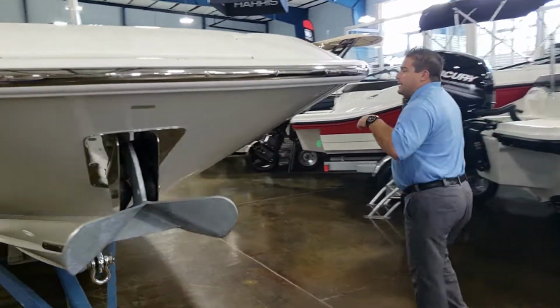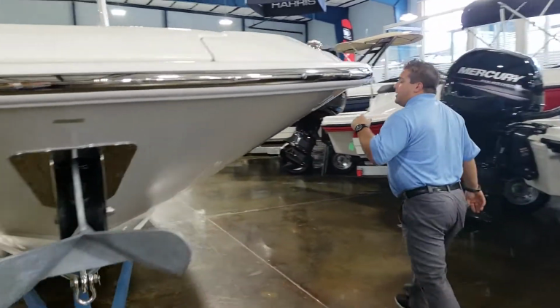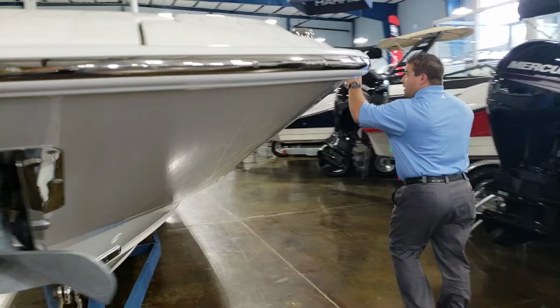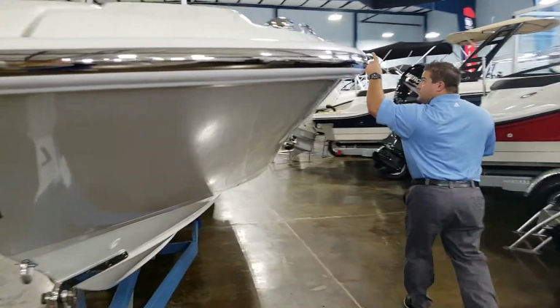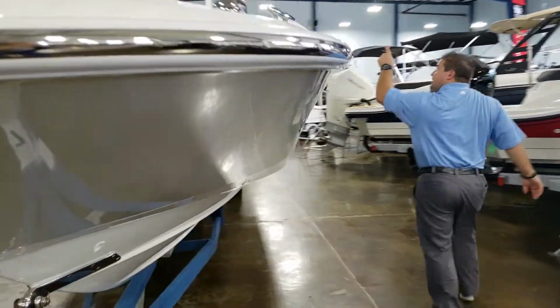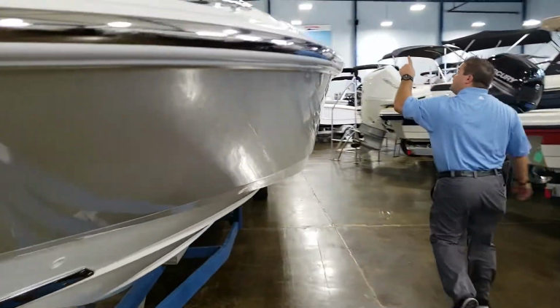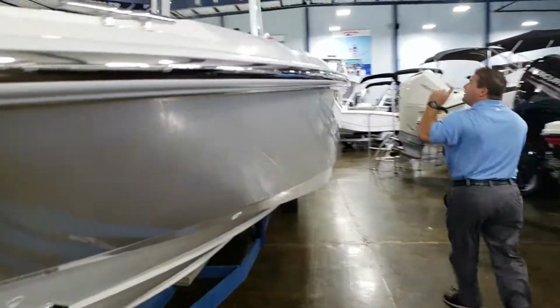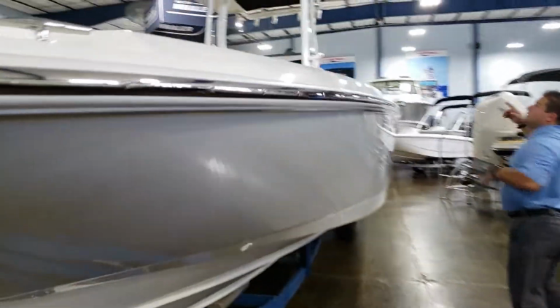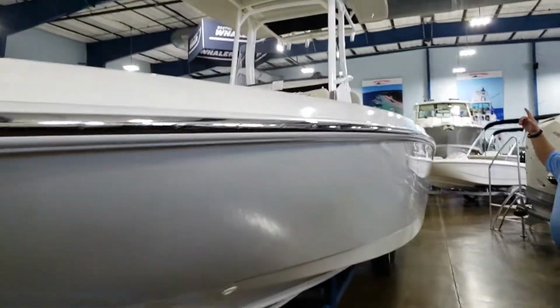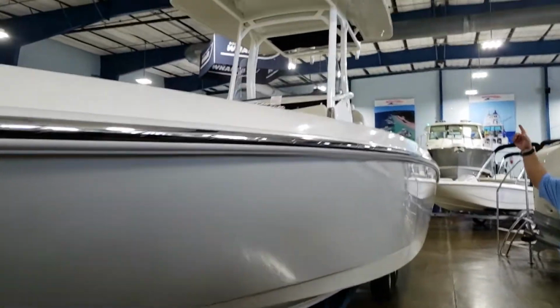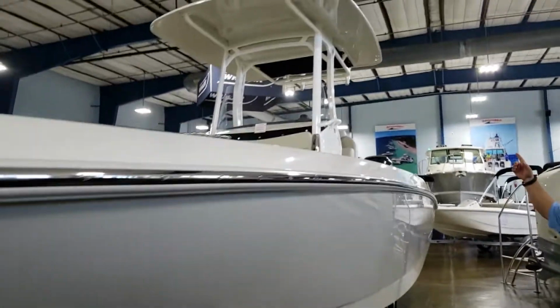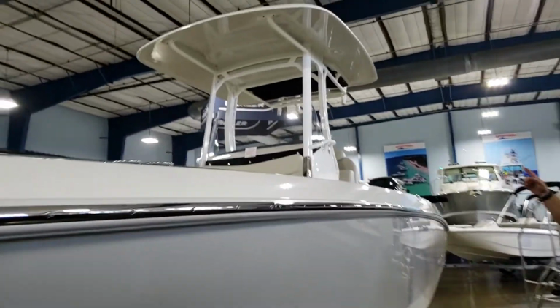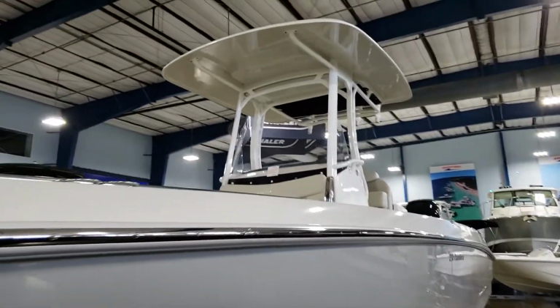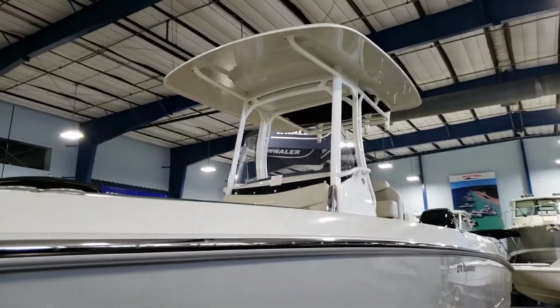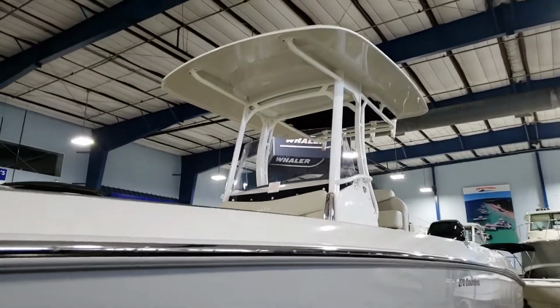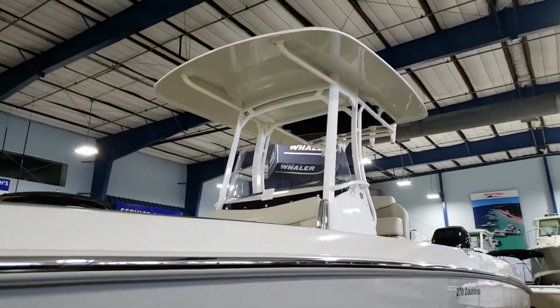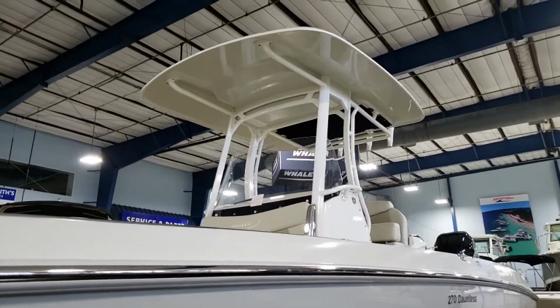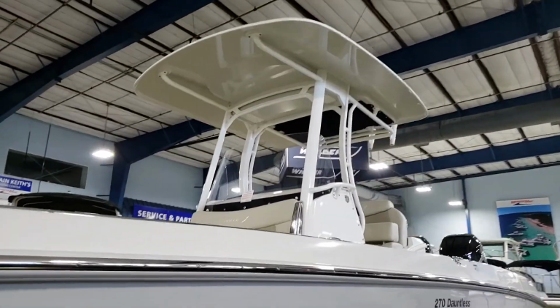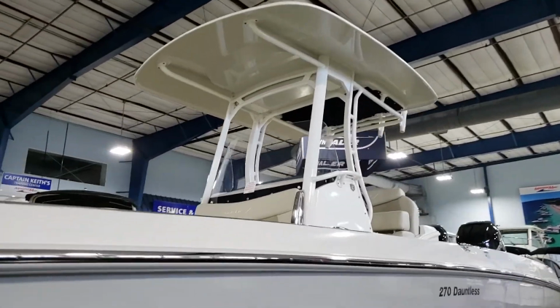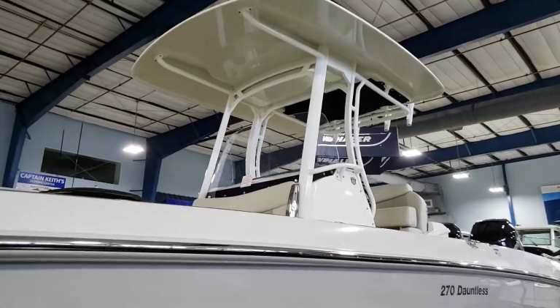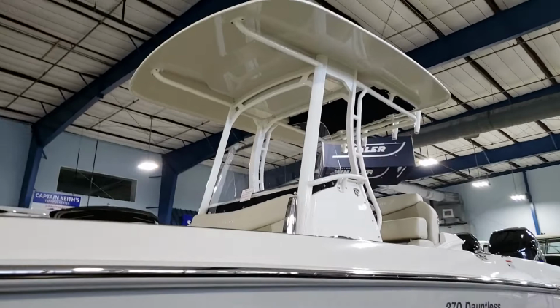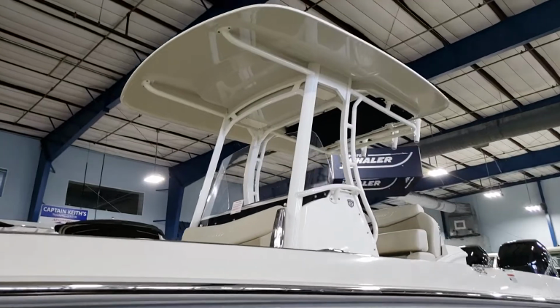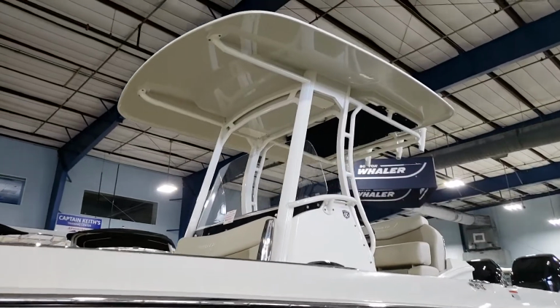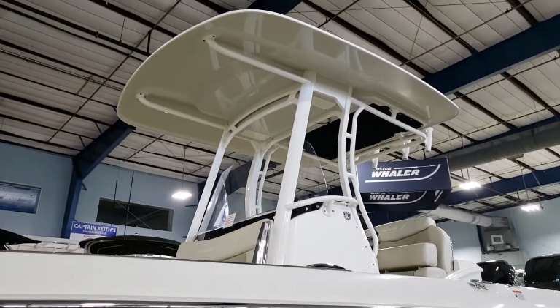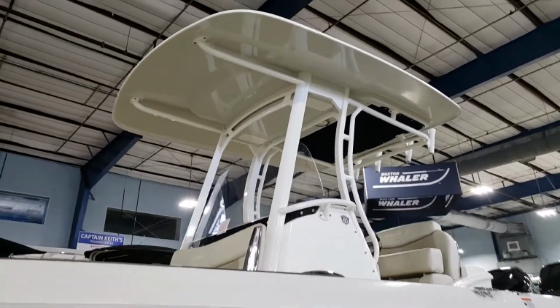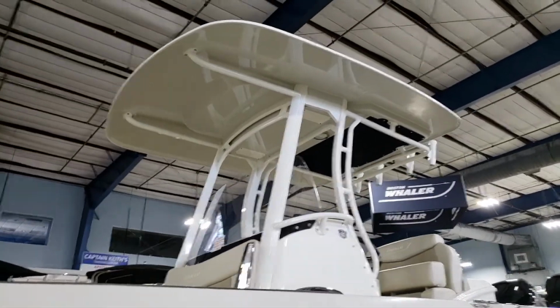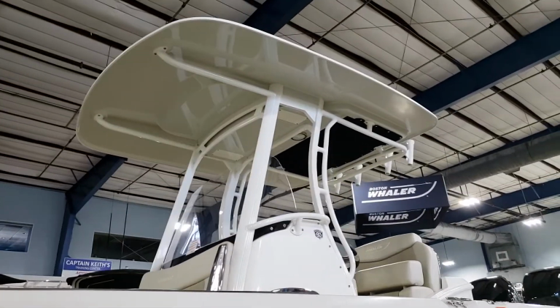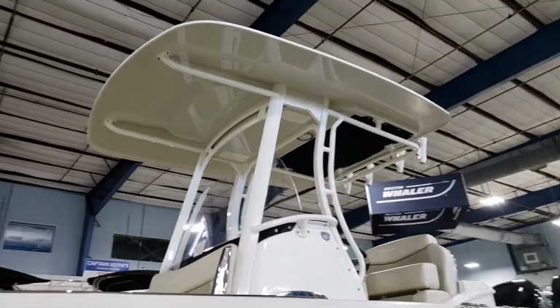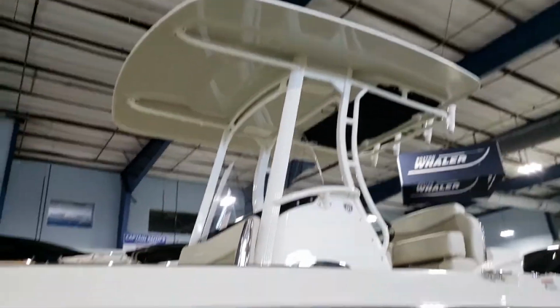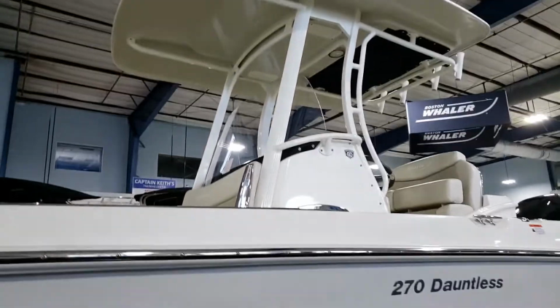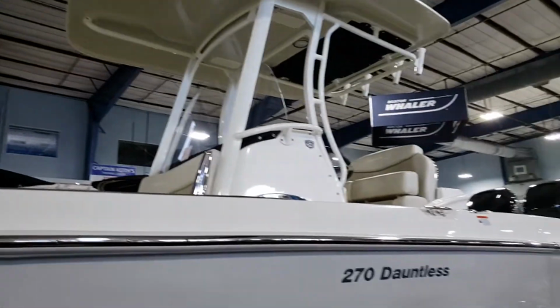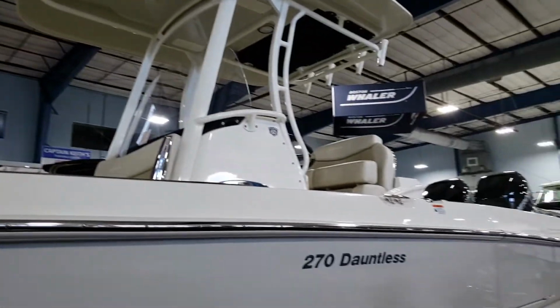Come on over here, take a look here. Nice hard top — look at how big it is, look at how wide it is. Plenty of shade under there for those hot days.